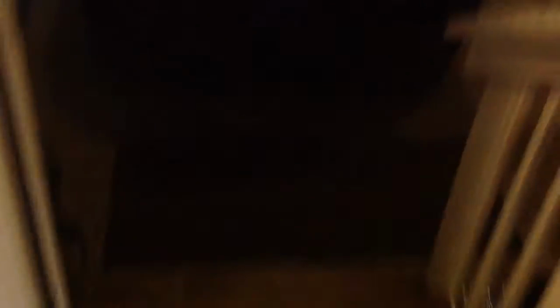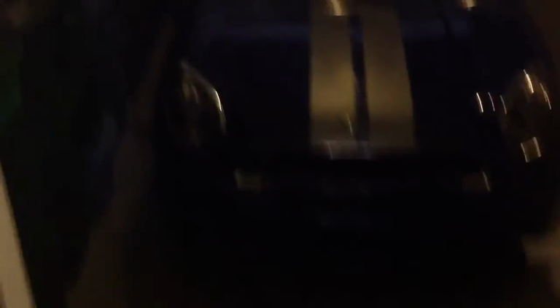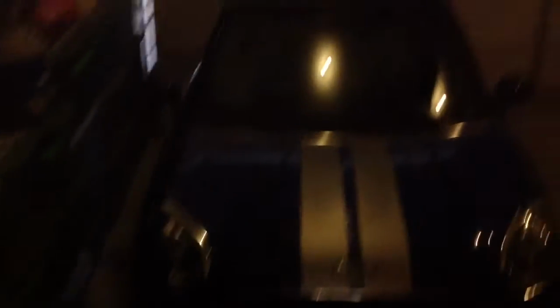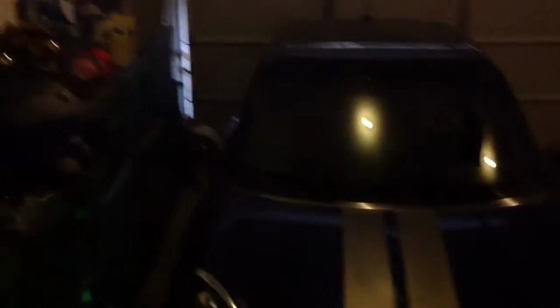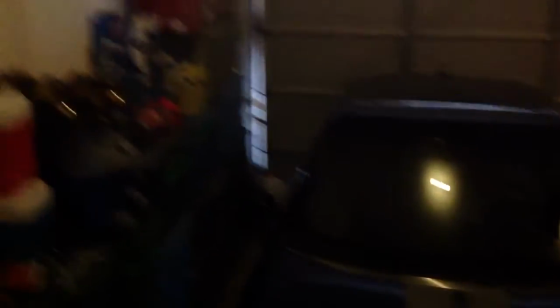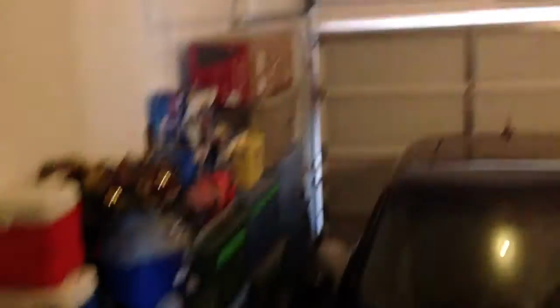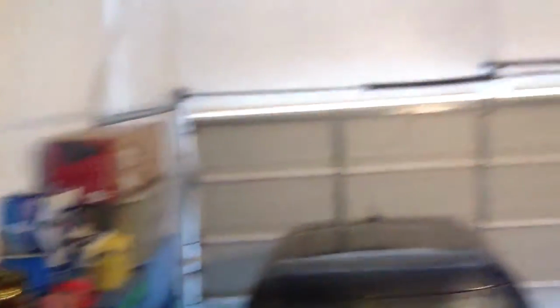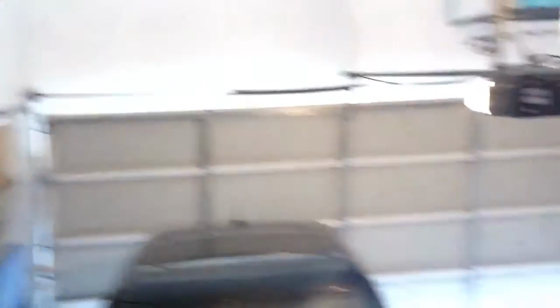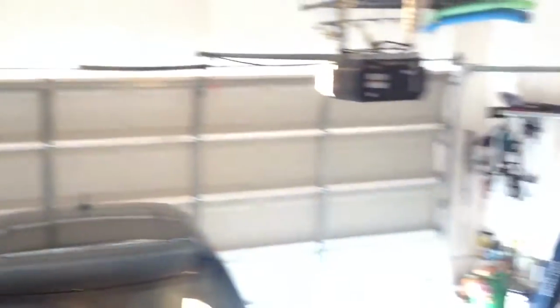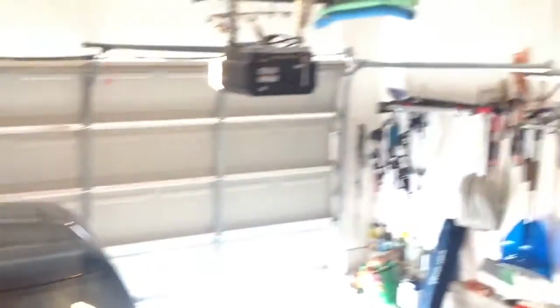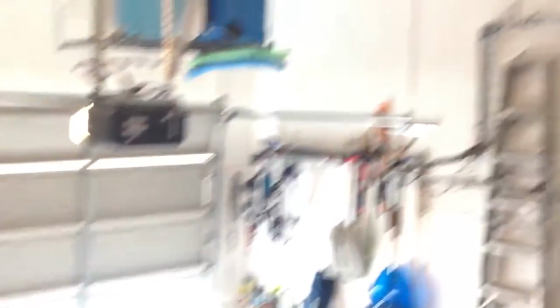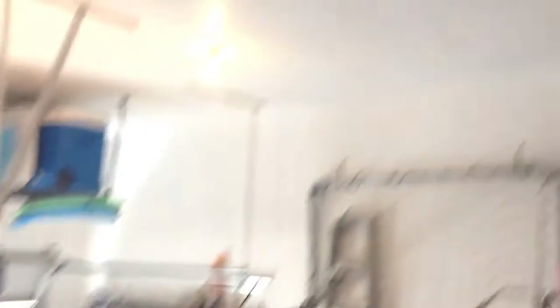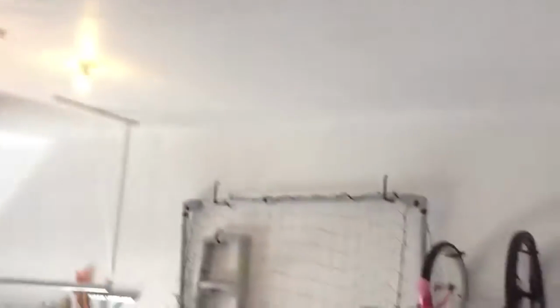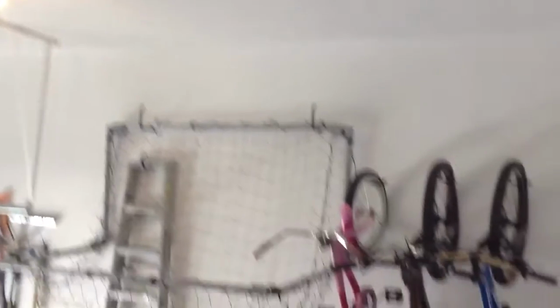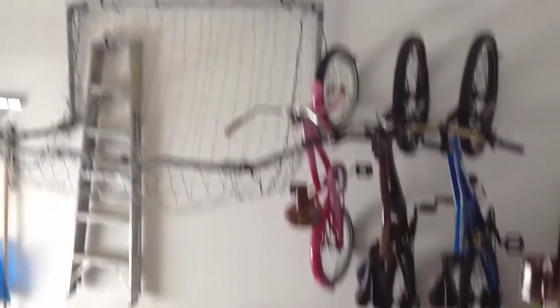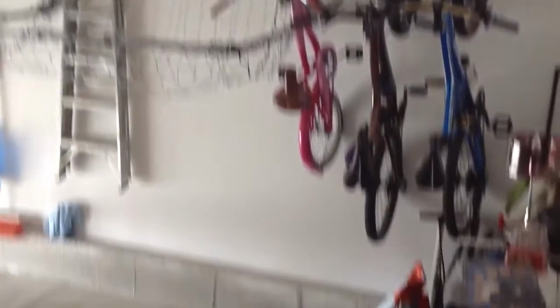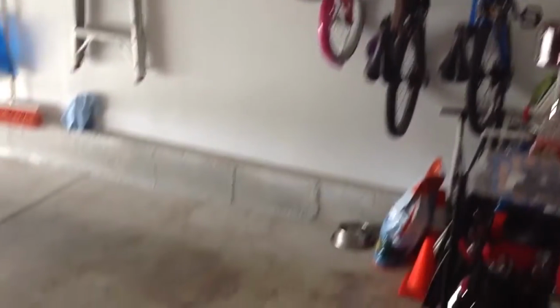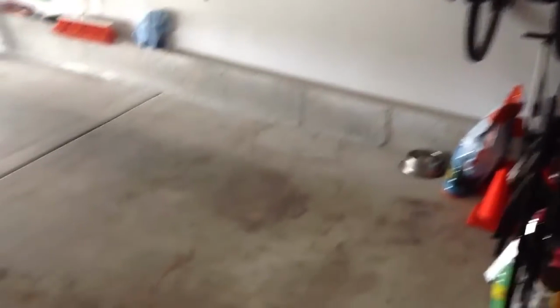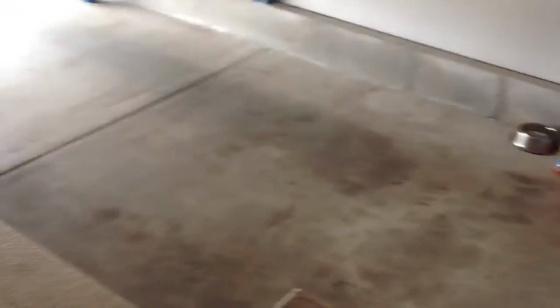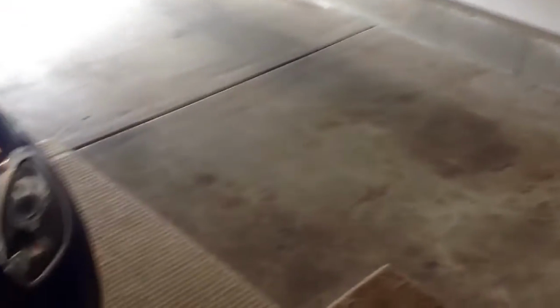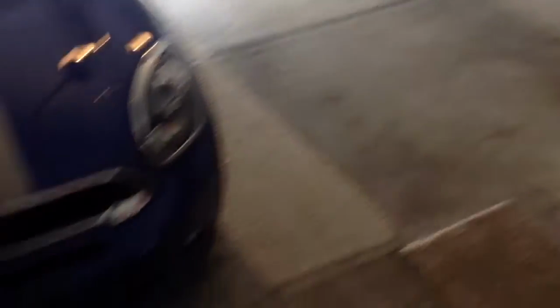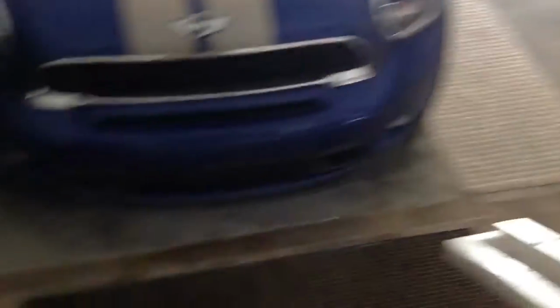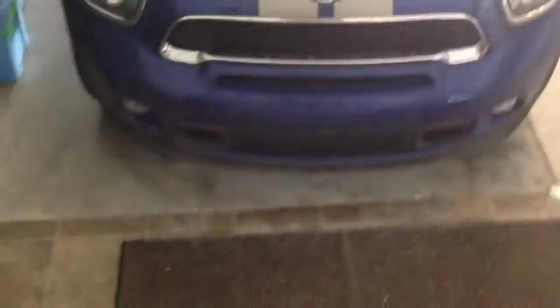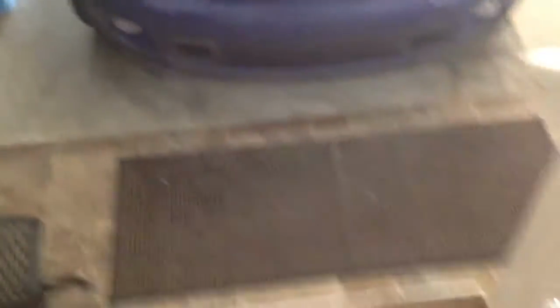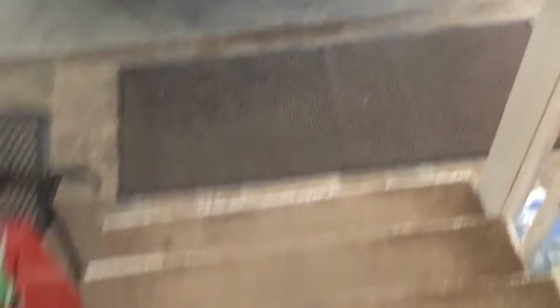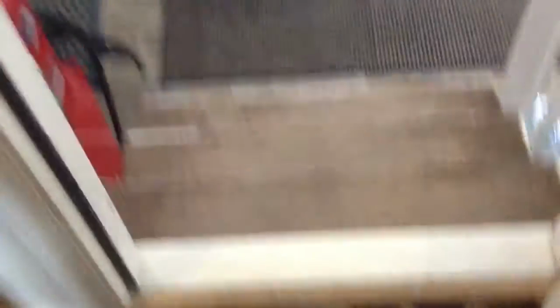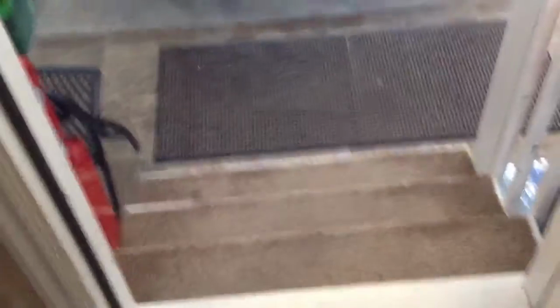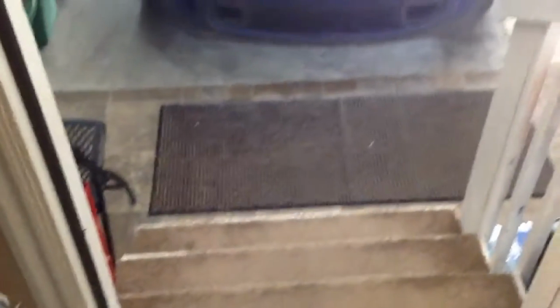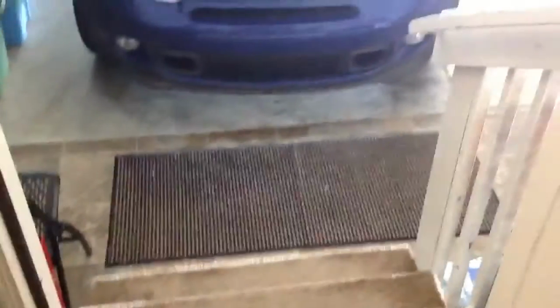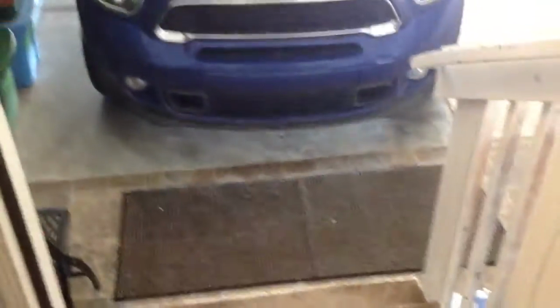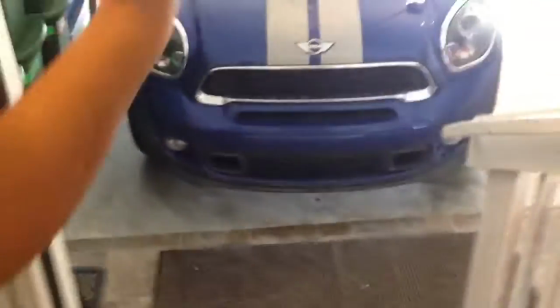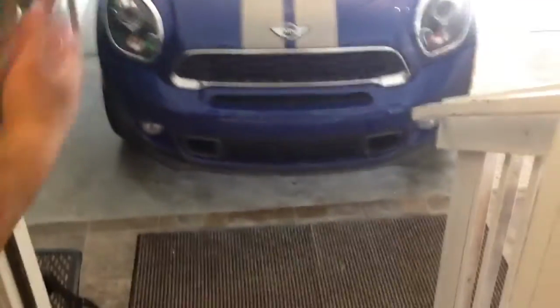Everything in the garage looks great. There are a couple of things from the outside in the door.